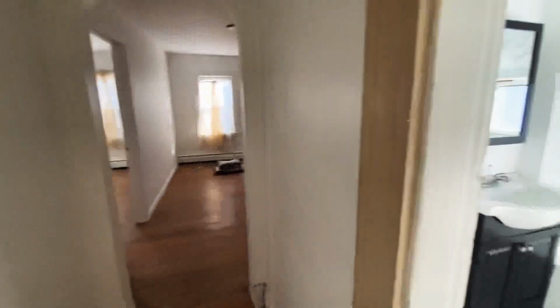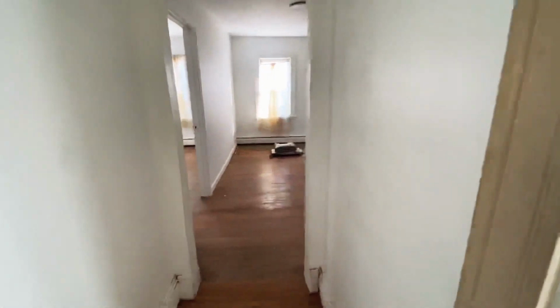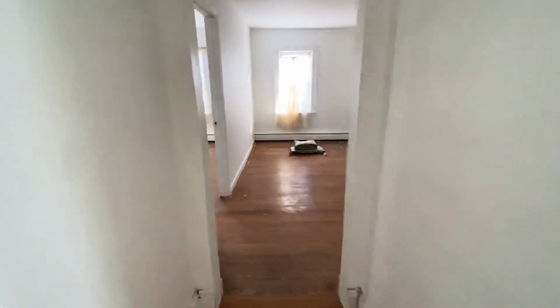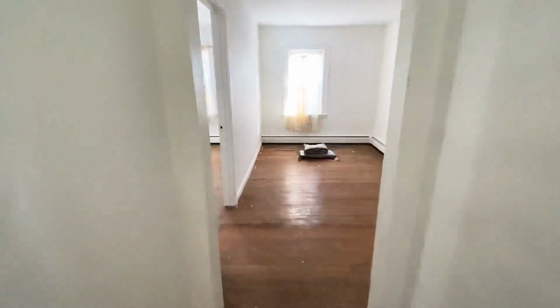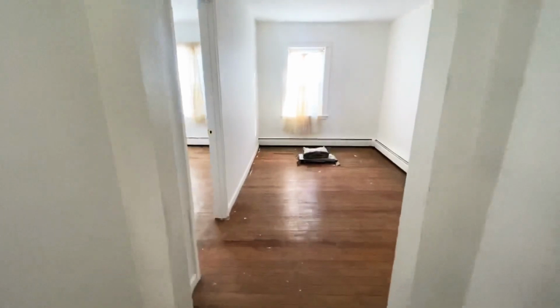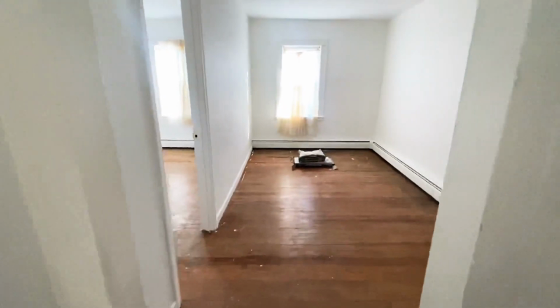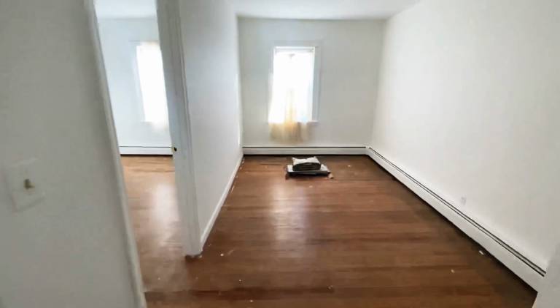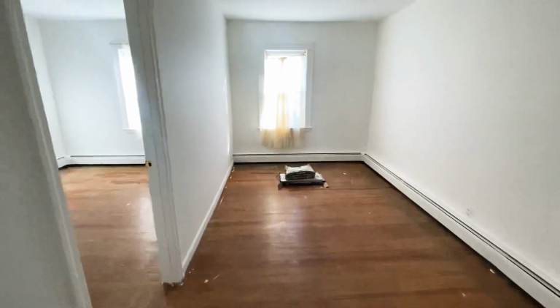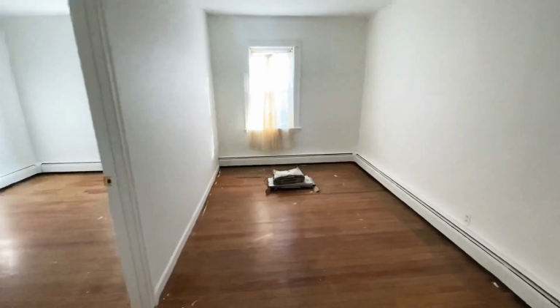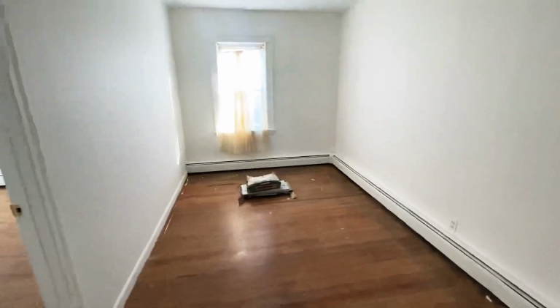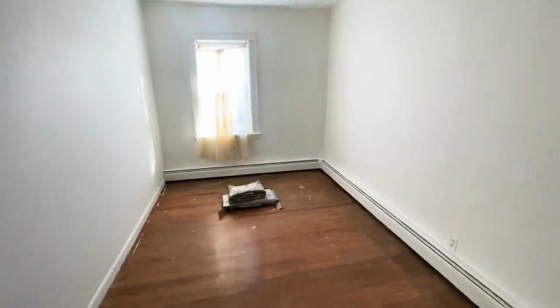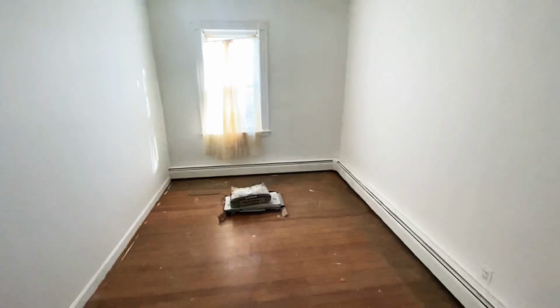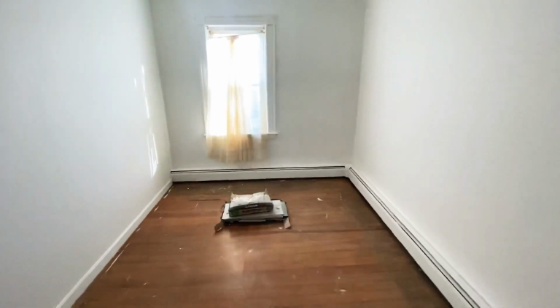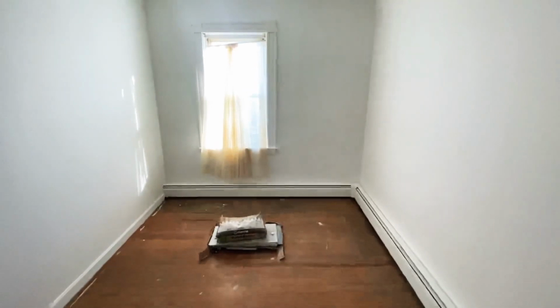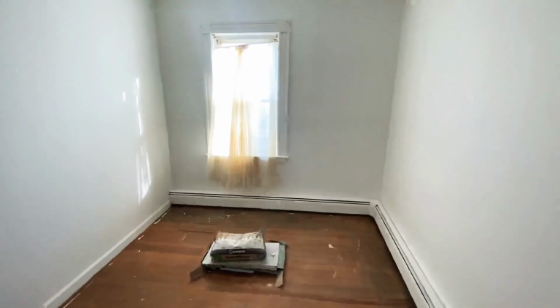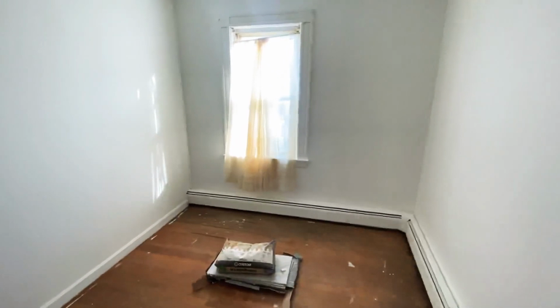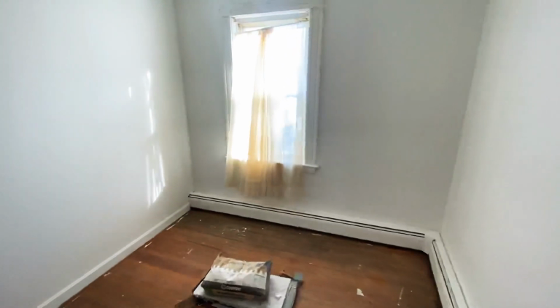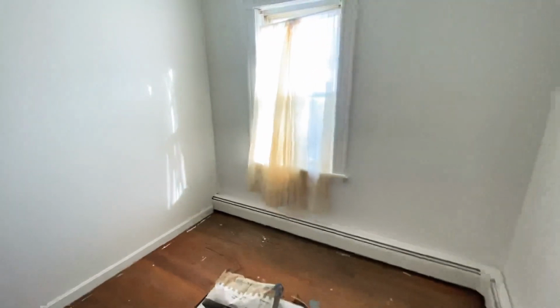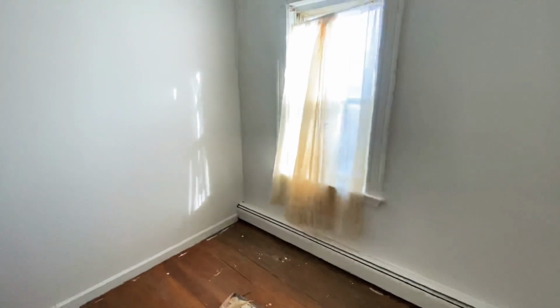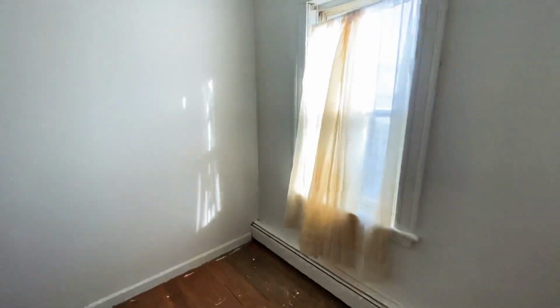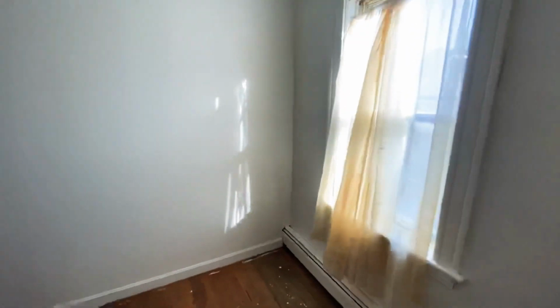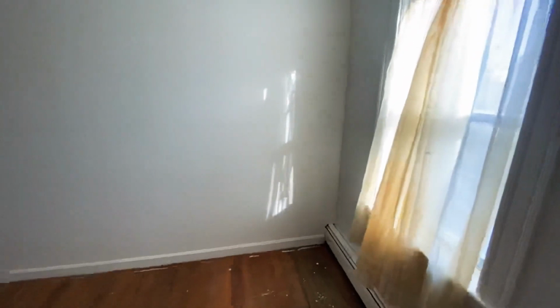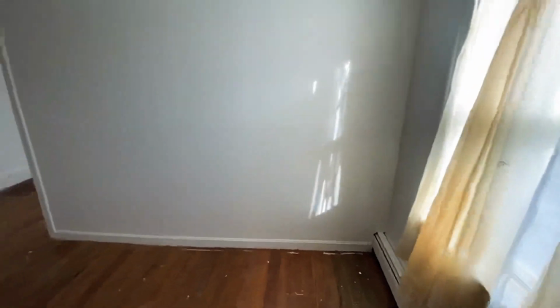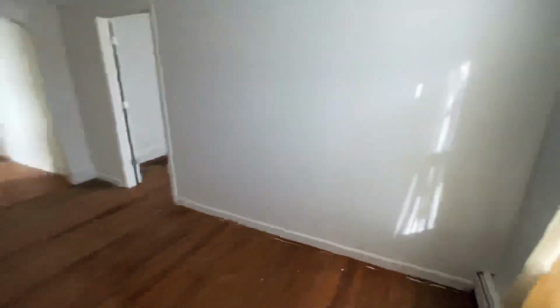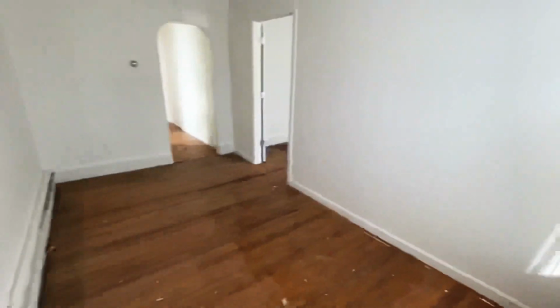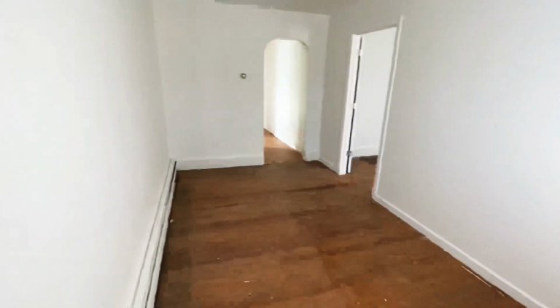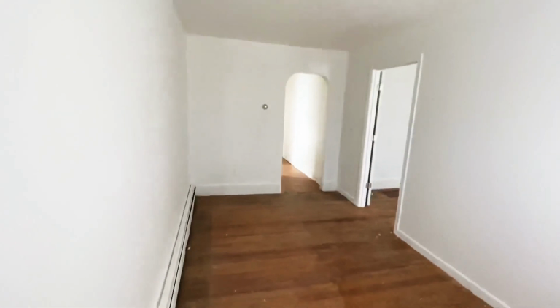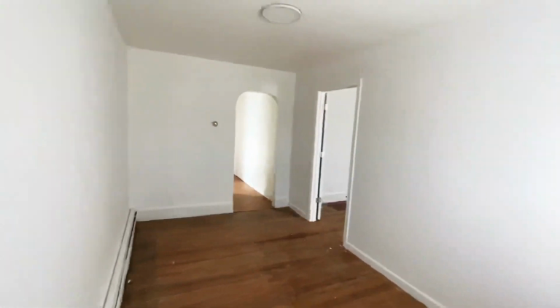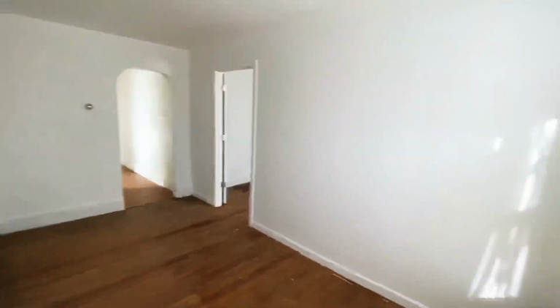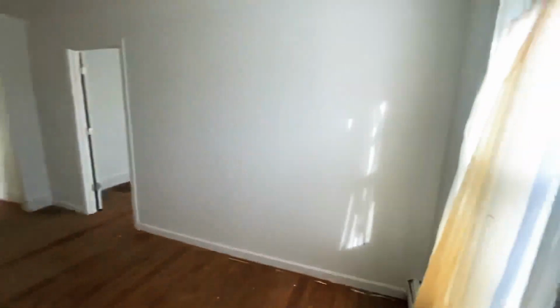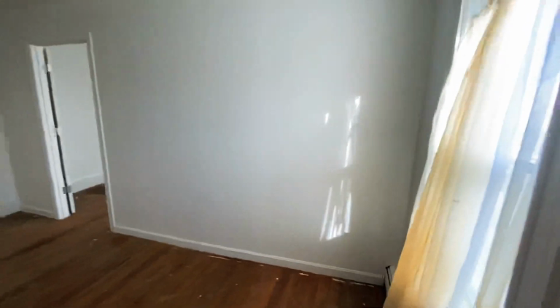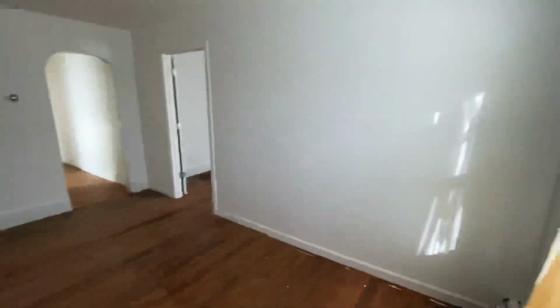The unit has been undergoing construction, as we can tell by the floors. The landlord still needs to finish up the flooring in here. We're currently standing in what can be used as your living room.